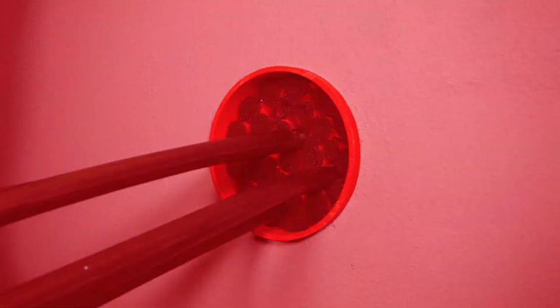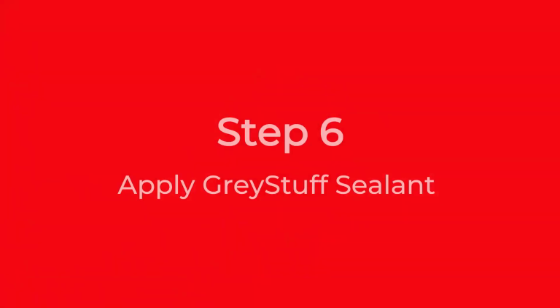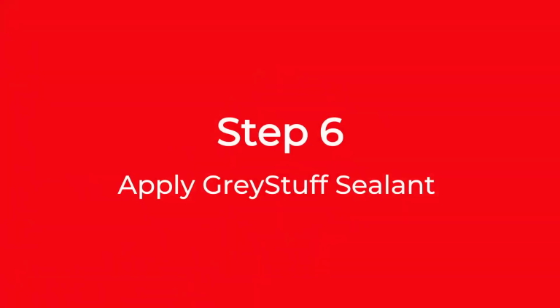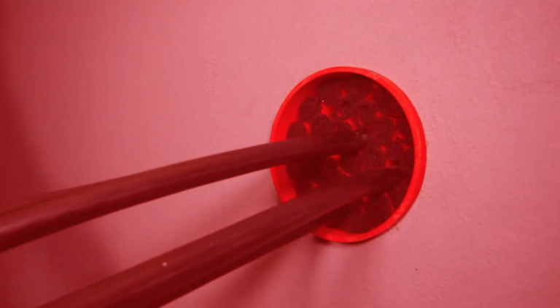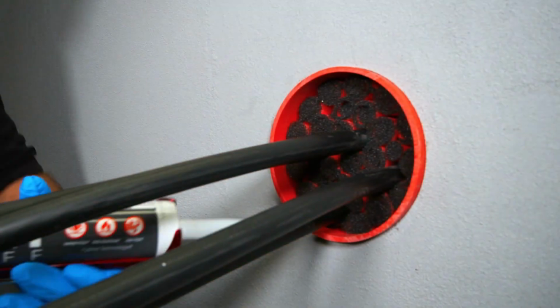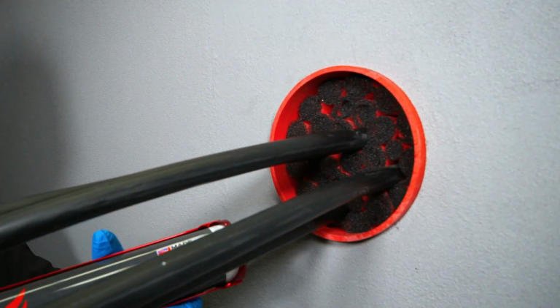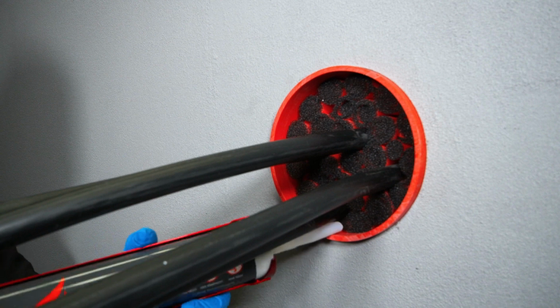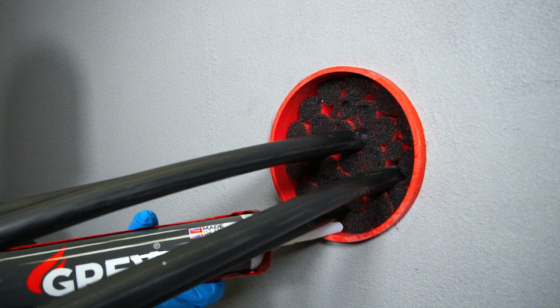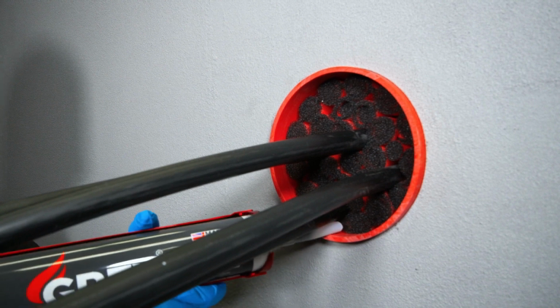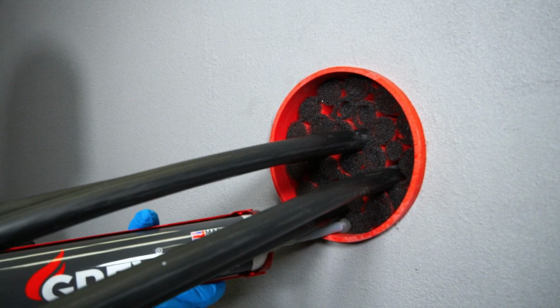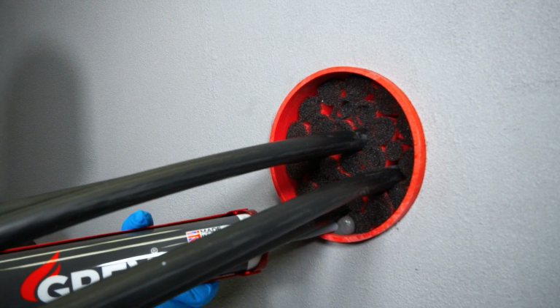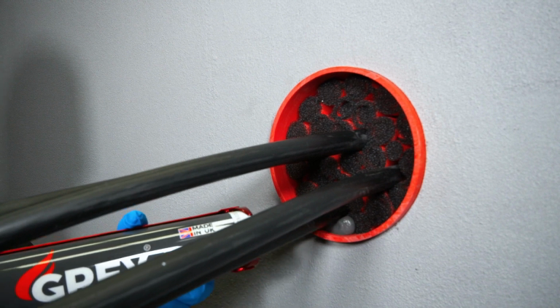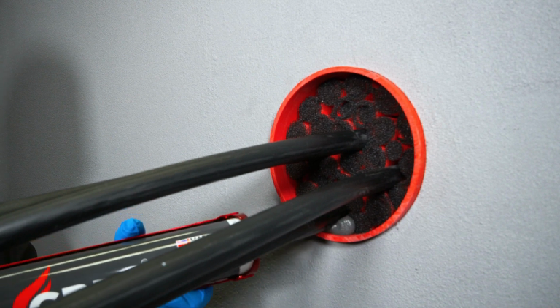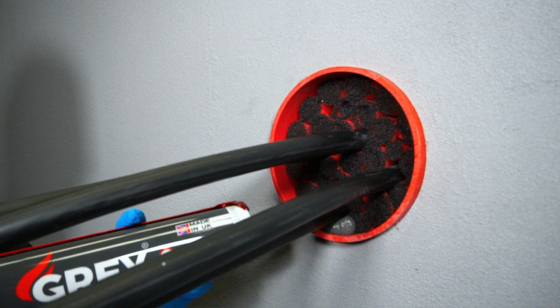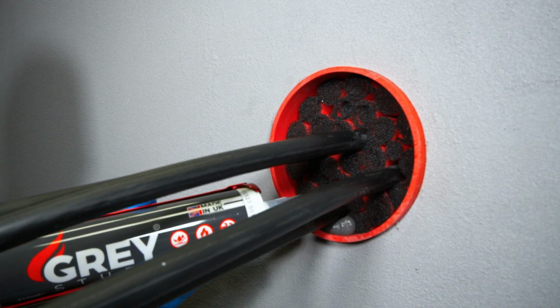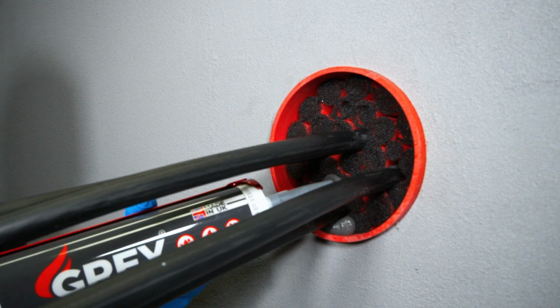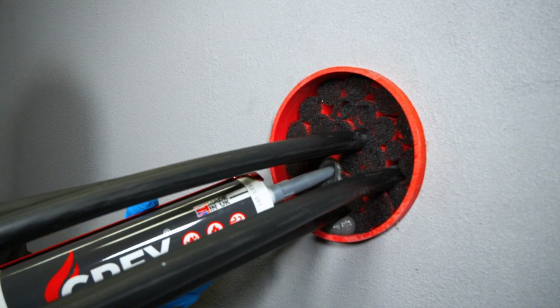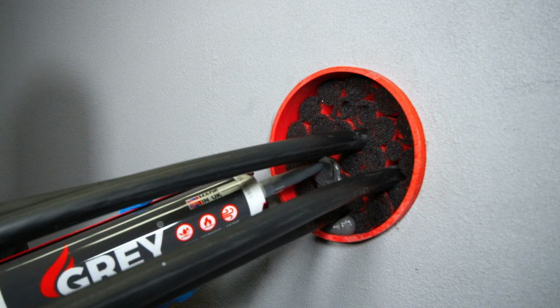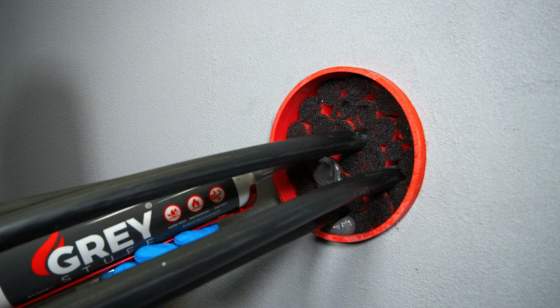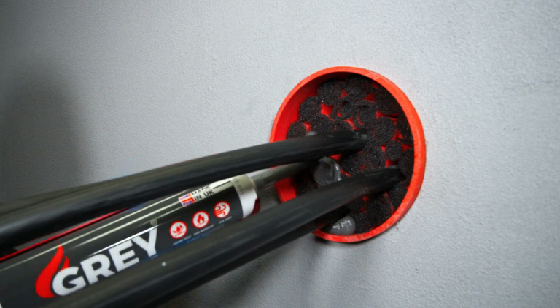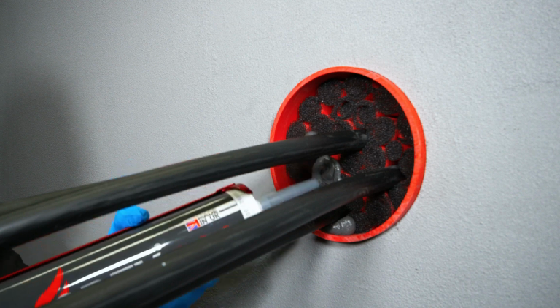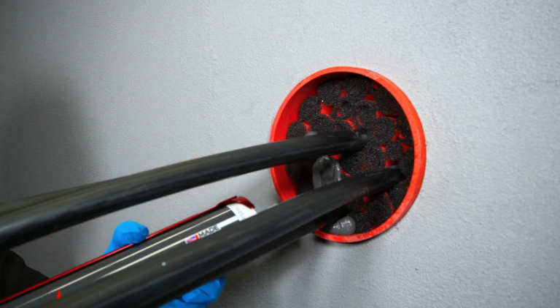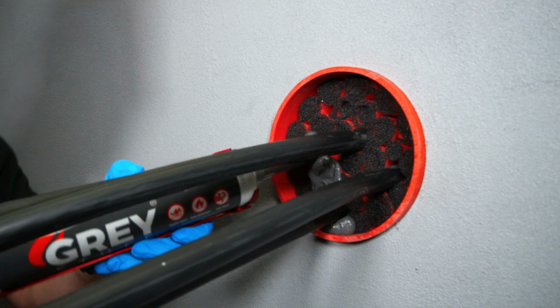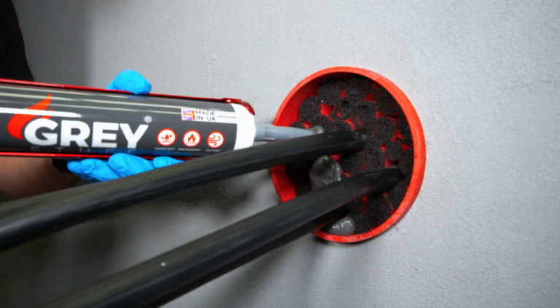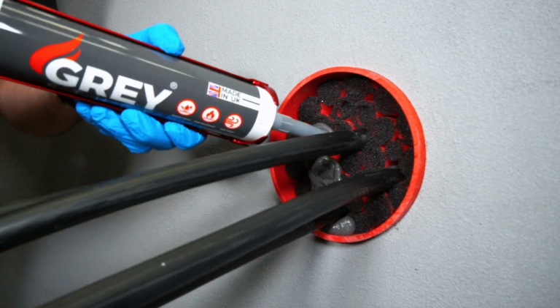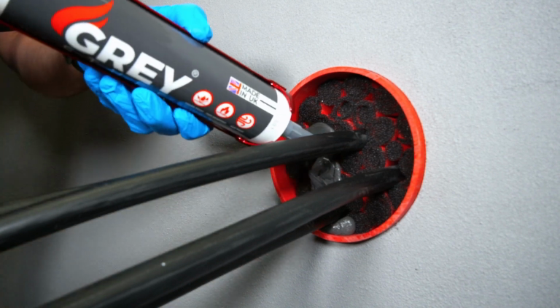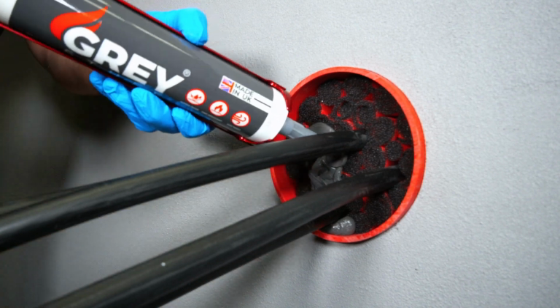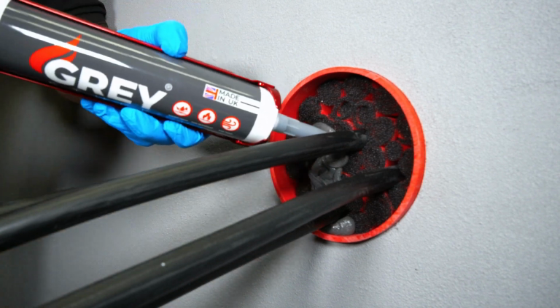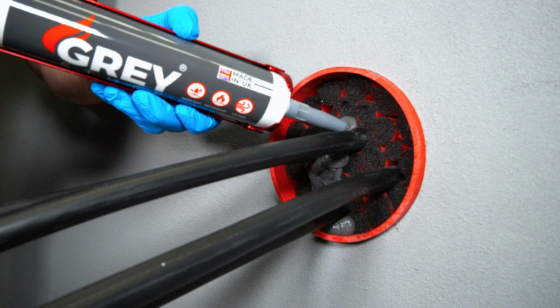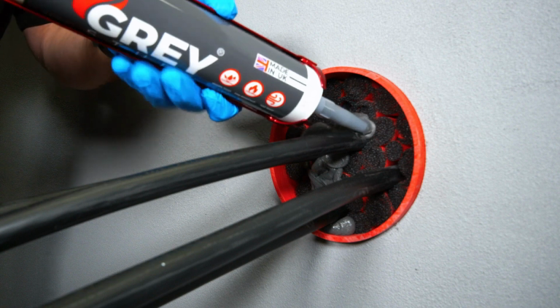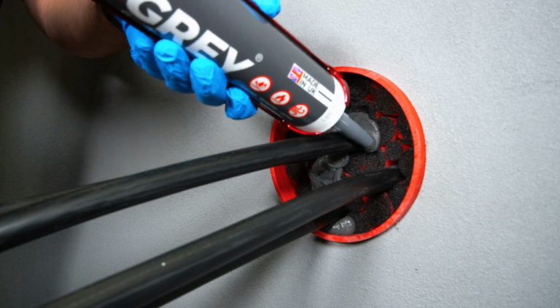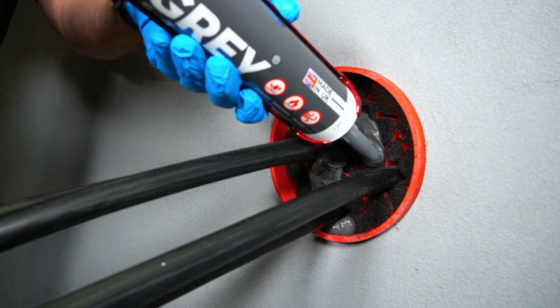Step 6: Apply grey stuff sealant. Begin applying the grey stuff sealant at the bottom, moving around the cables to ensure there are no leak points. Keep the nozzle immersed in the sealant to achieve a smooth and even paste.